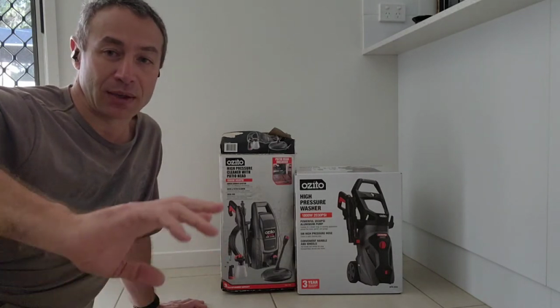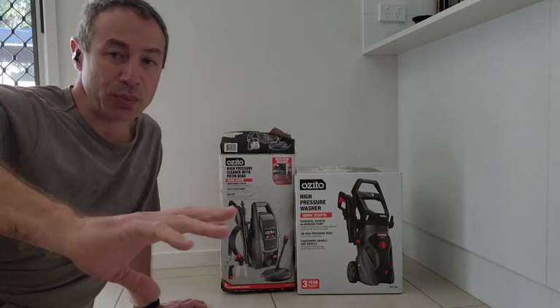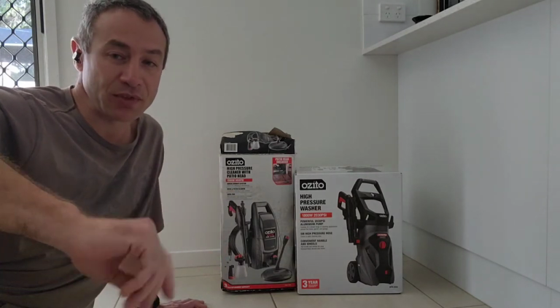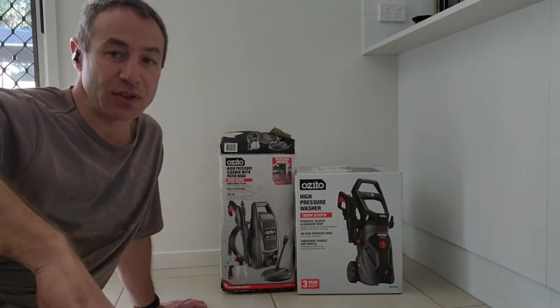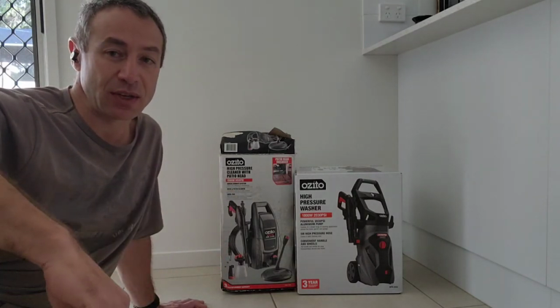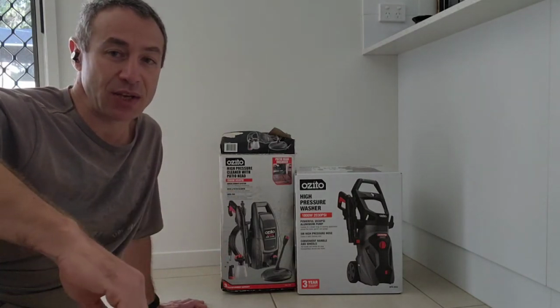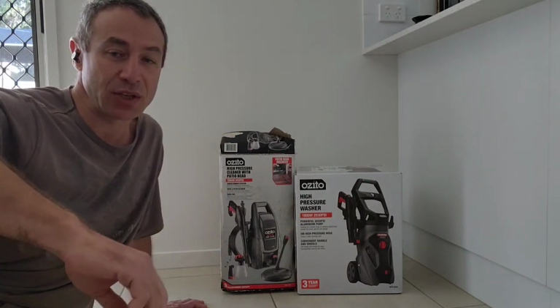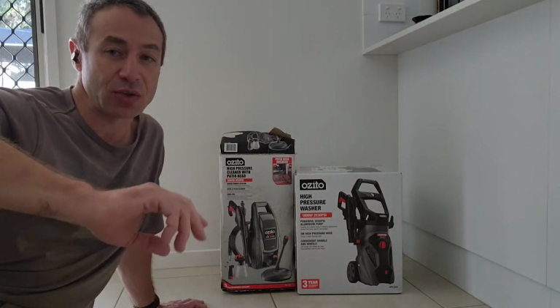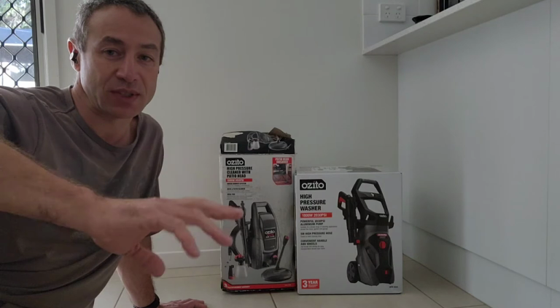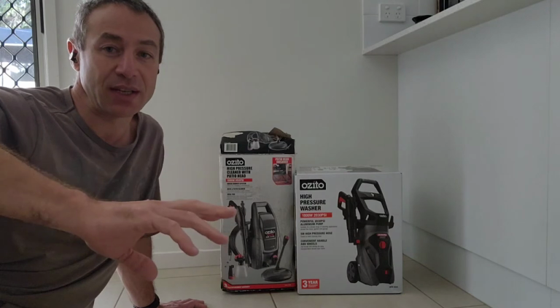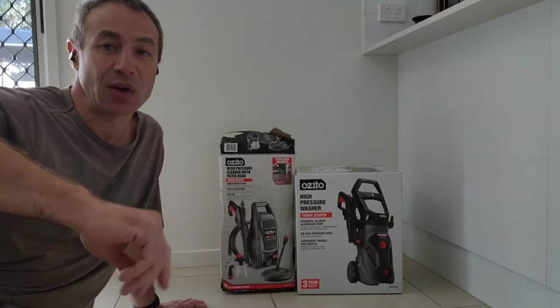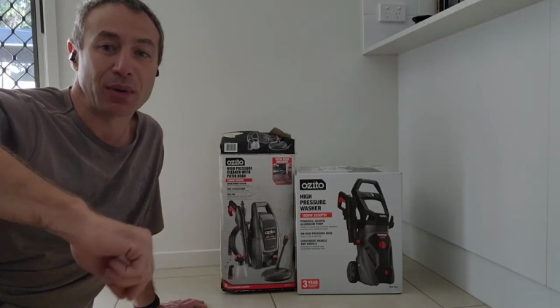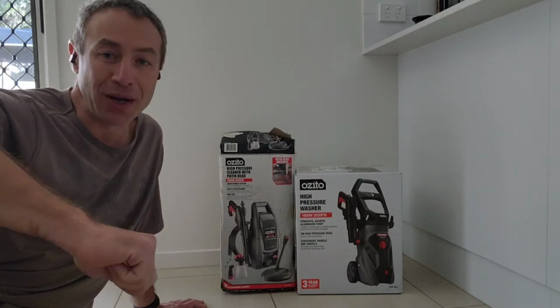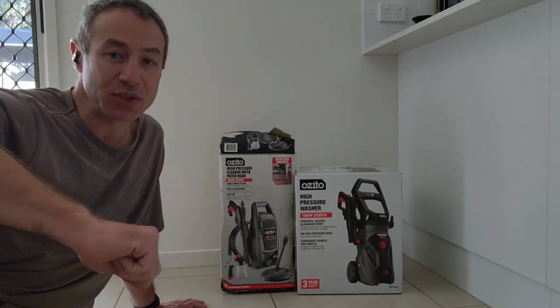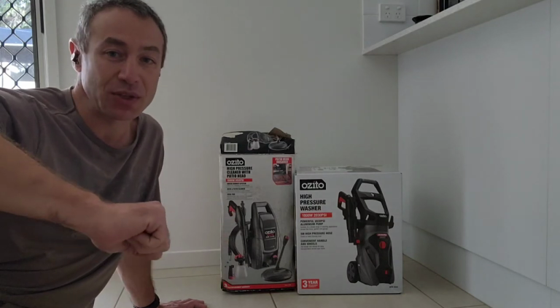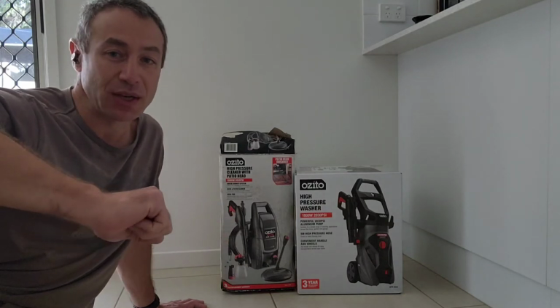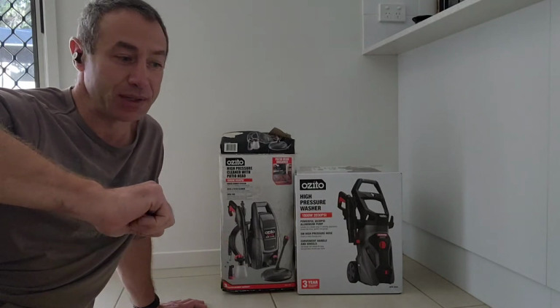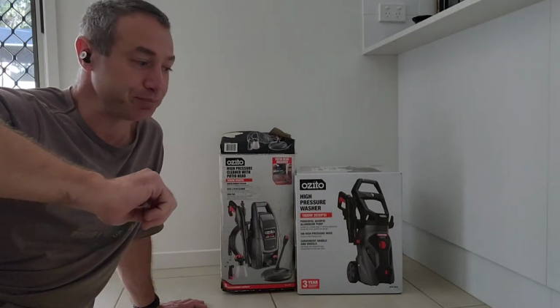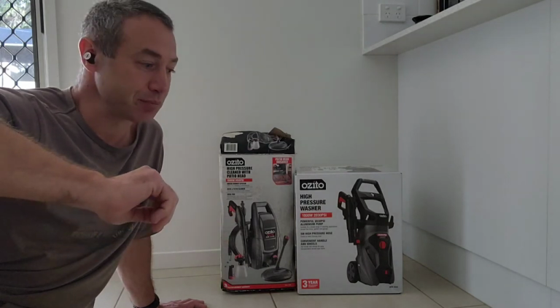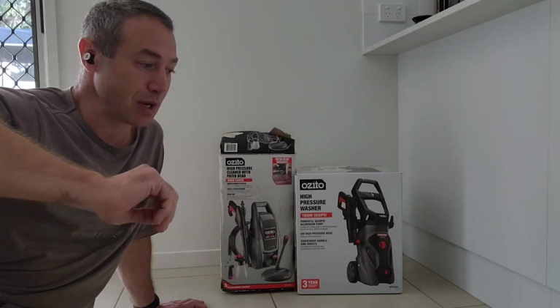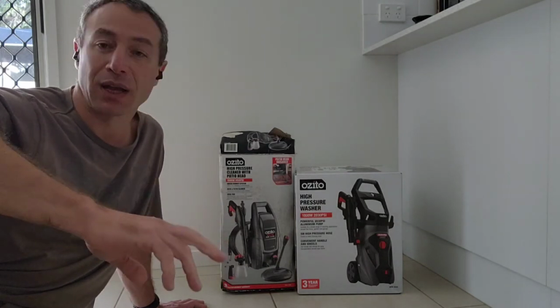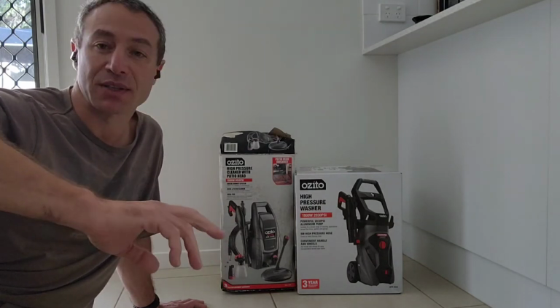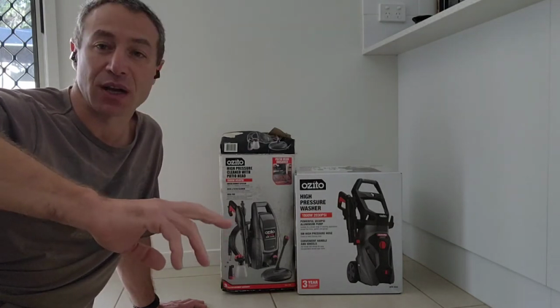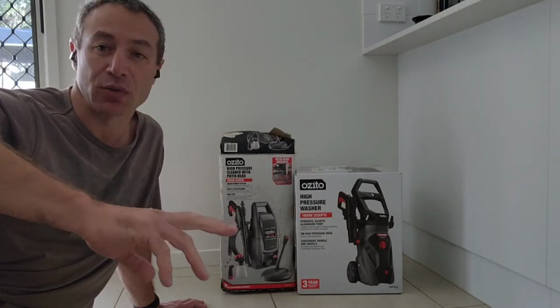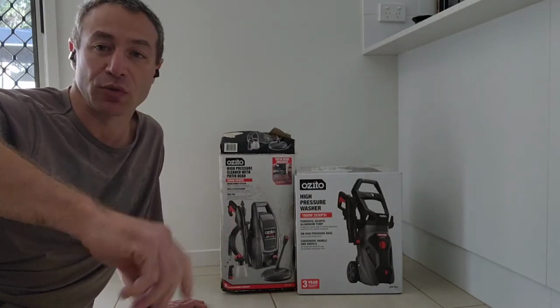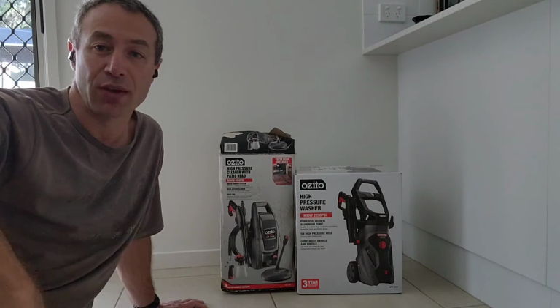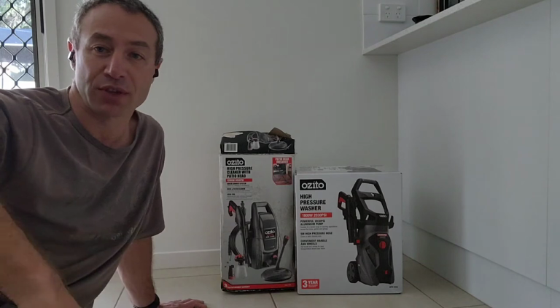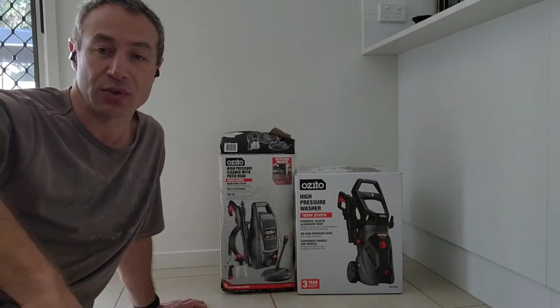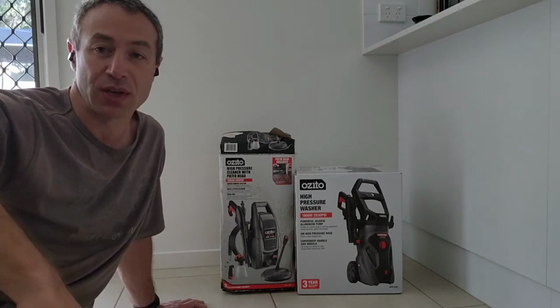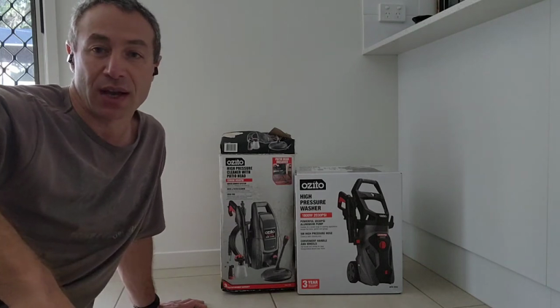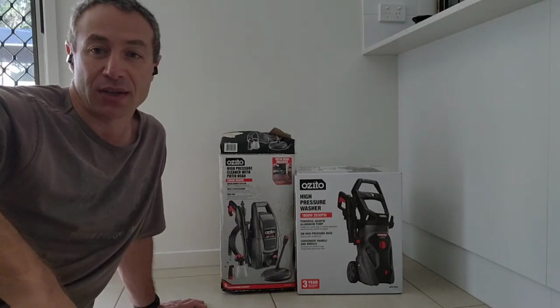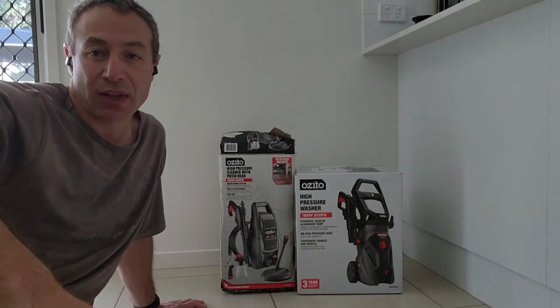The purpose of this video is to see whether budget appliances are good for everyday use, and if they're any good in general.